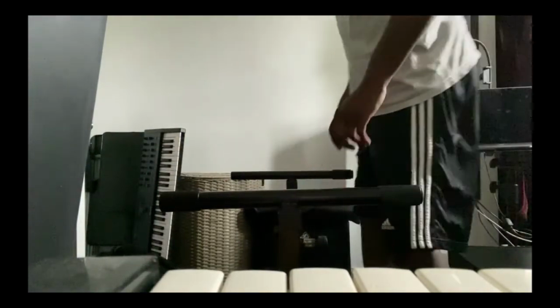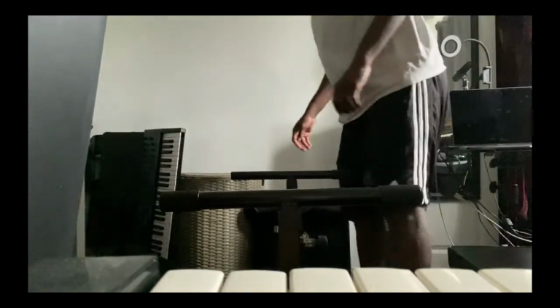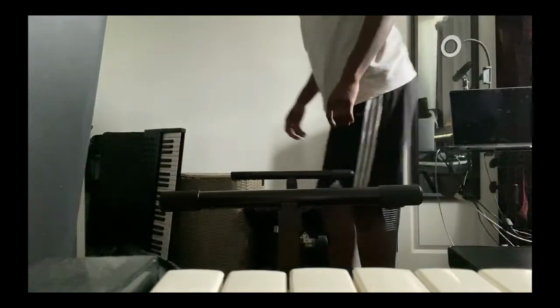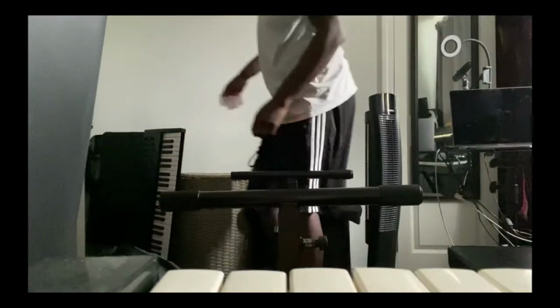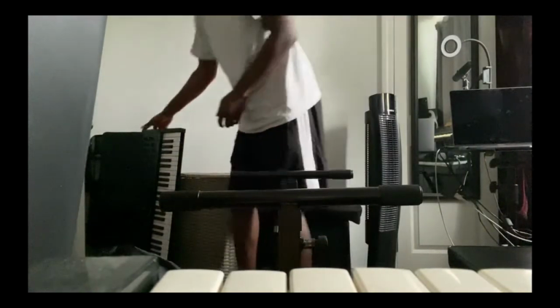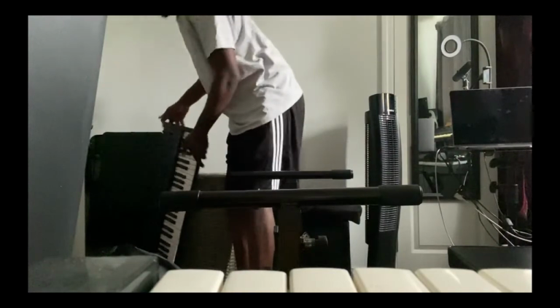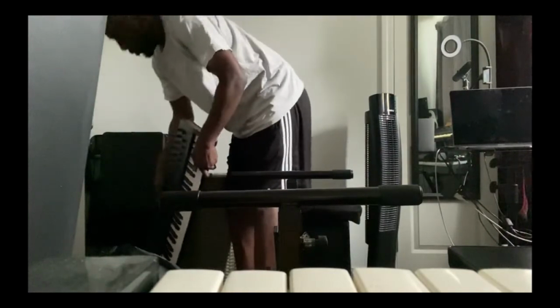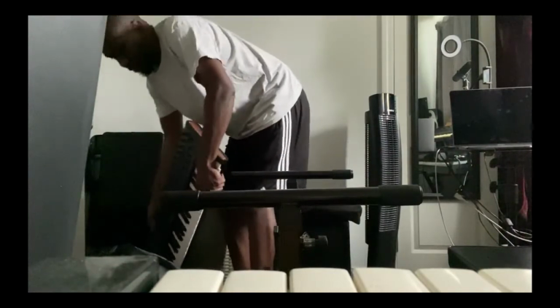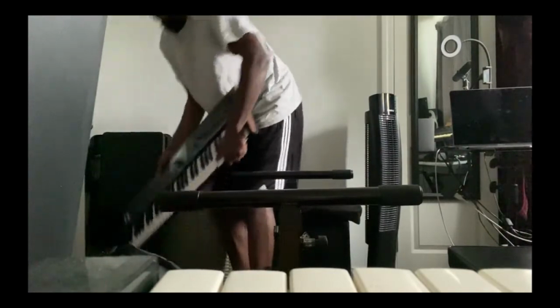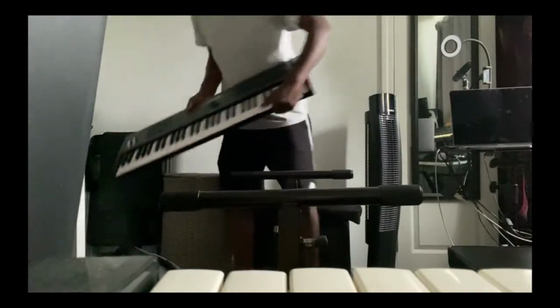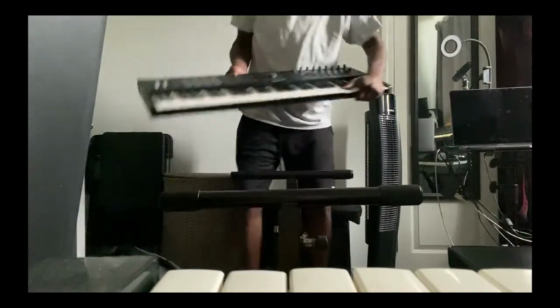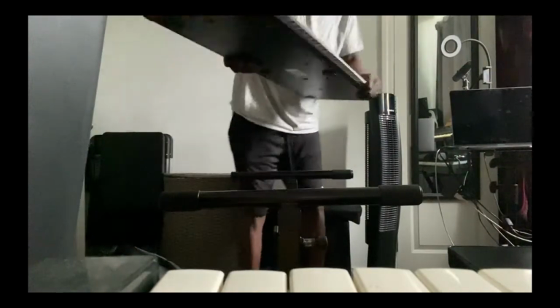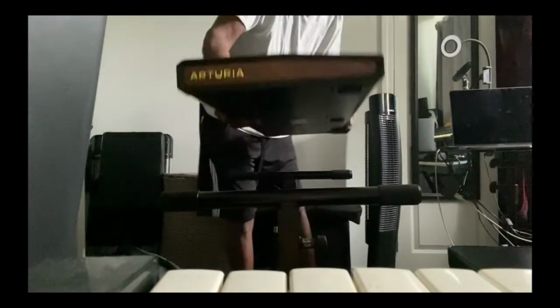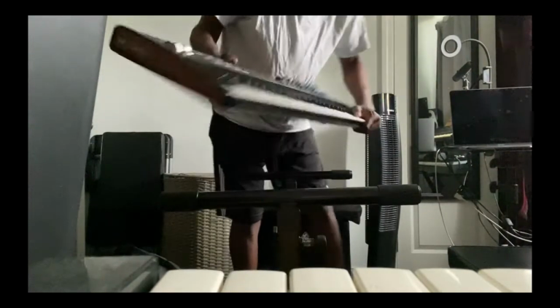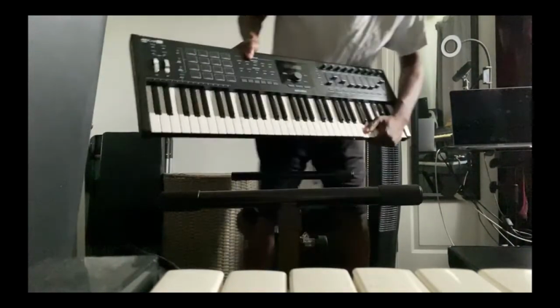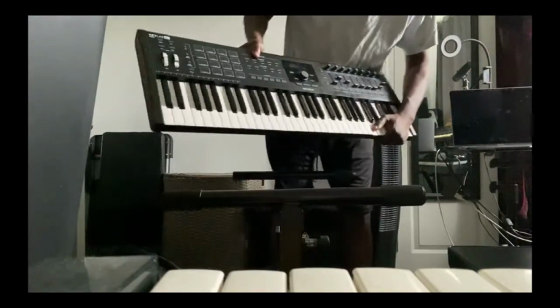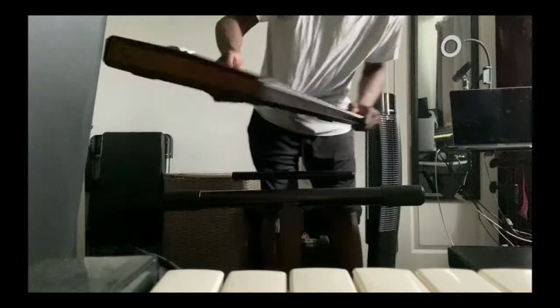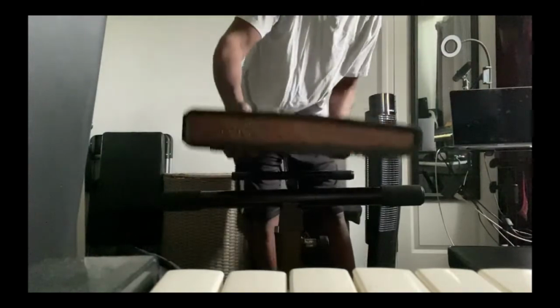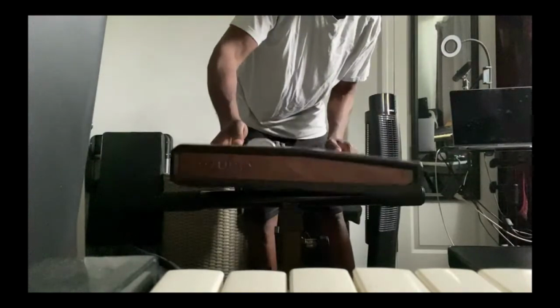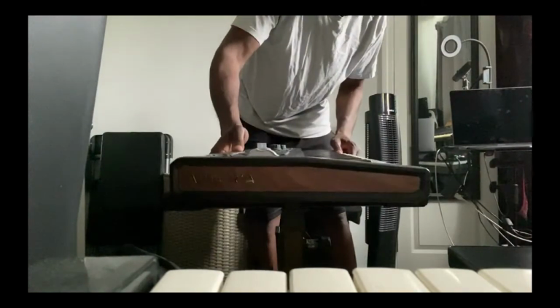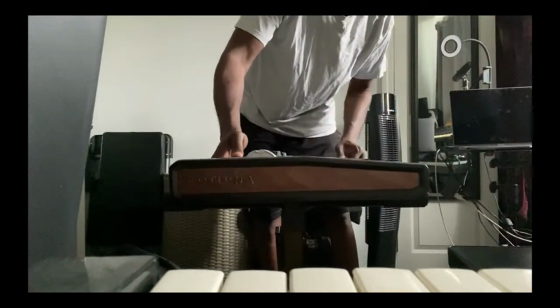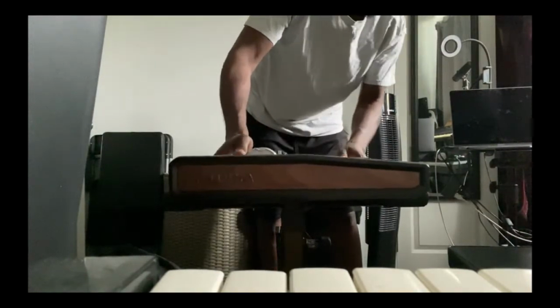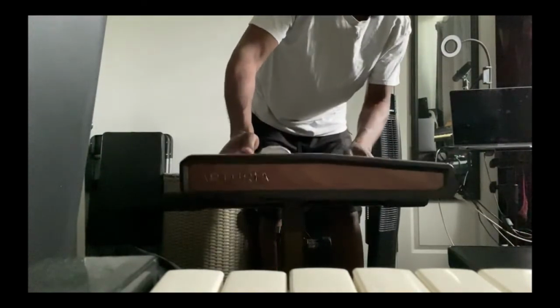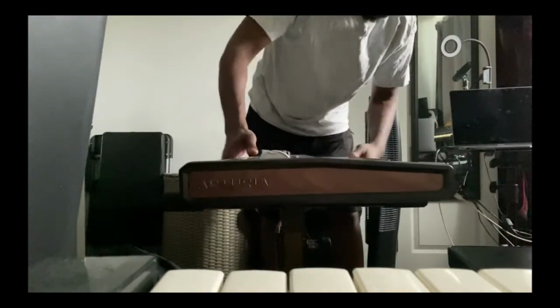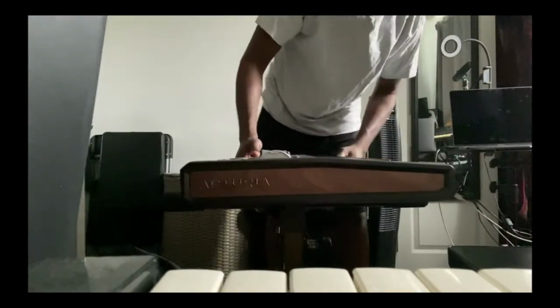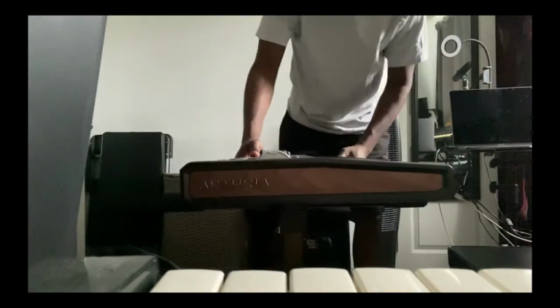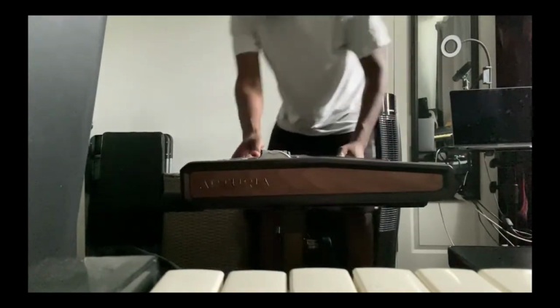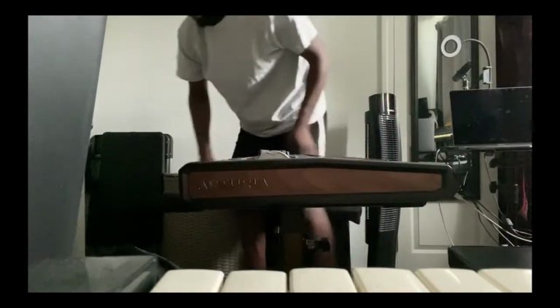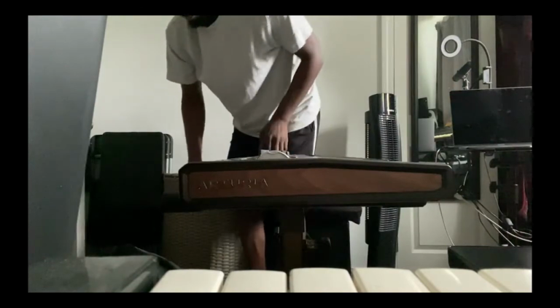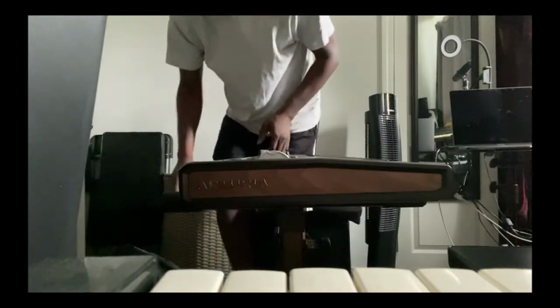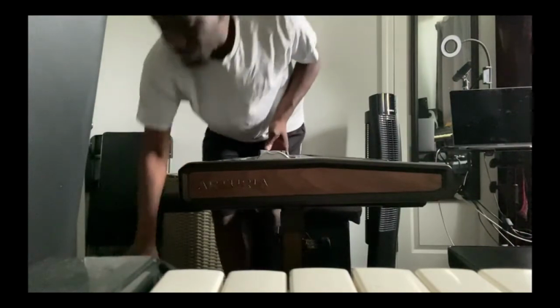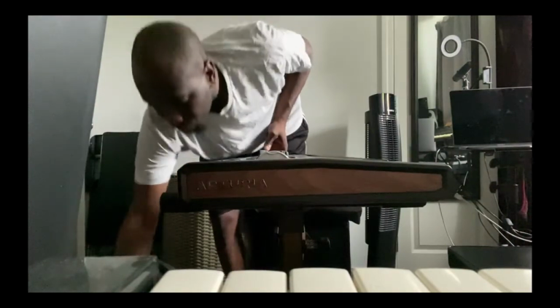Then I have my Keylab 61 Mini controller. Usually I use a Keylab 61 Essential — I find that it's a lot lighter, so I usually bring that one. But this one here is pretty cool, too.